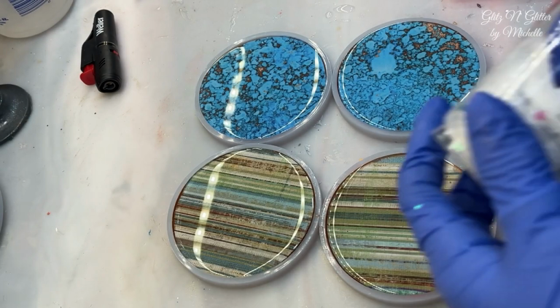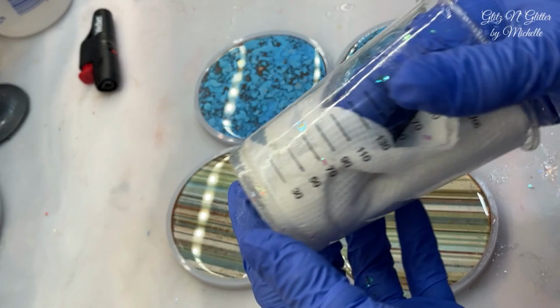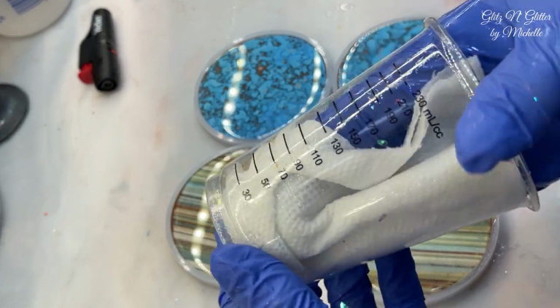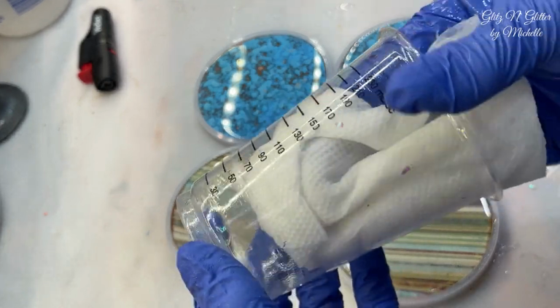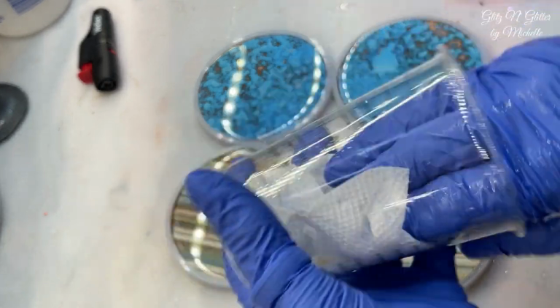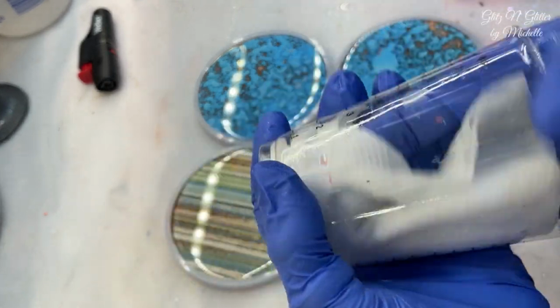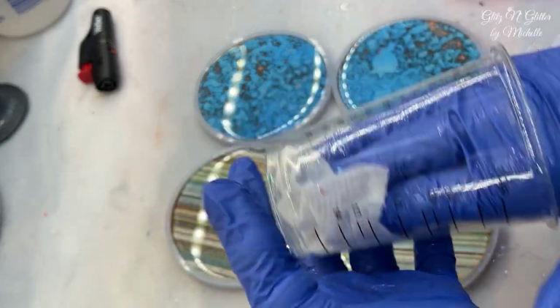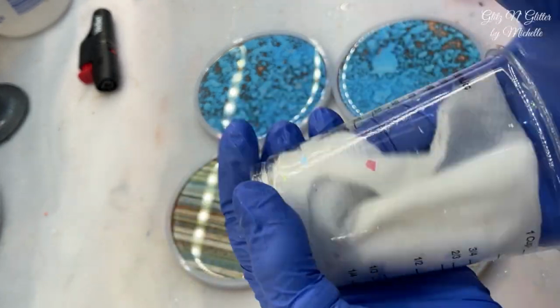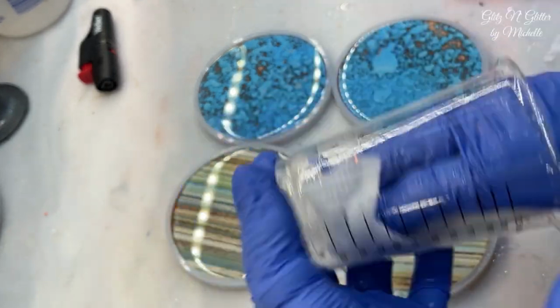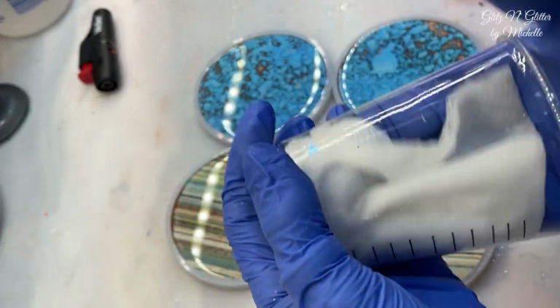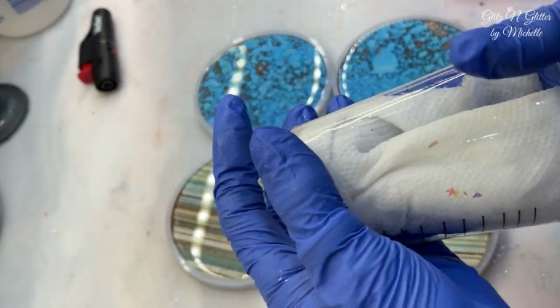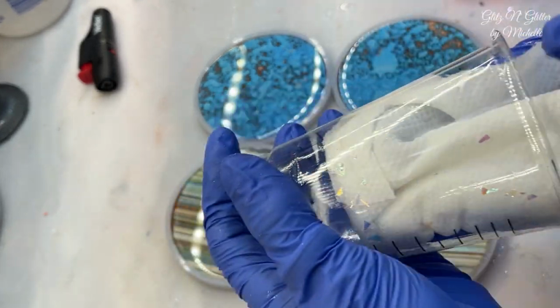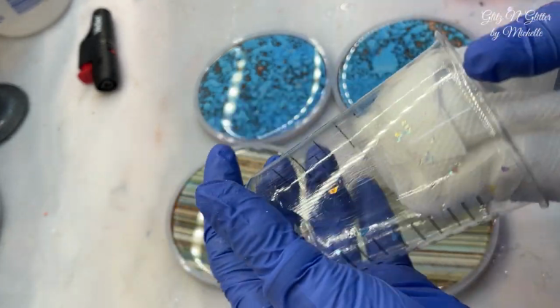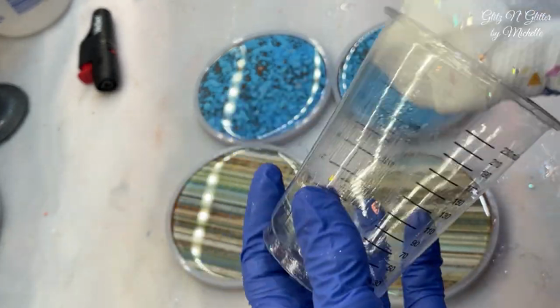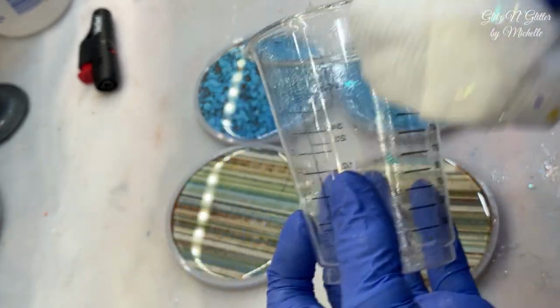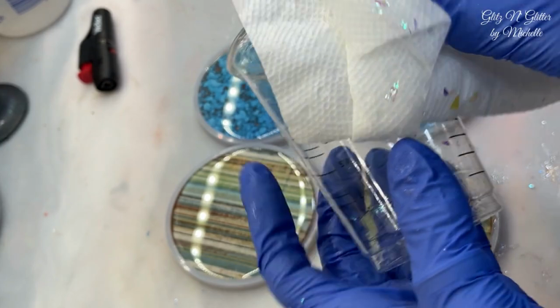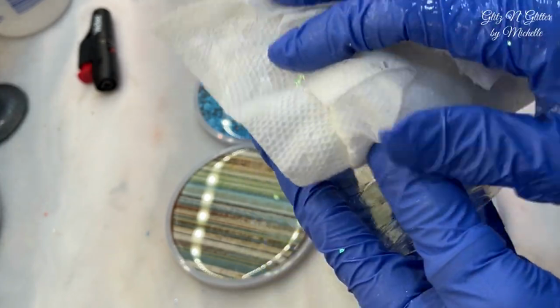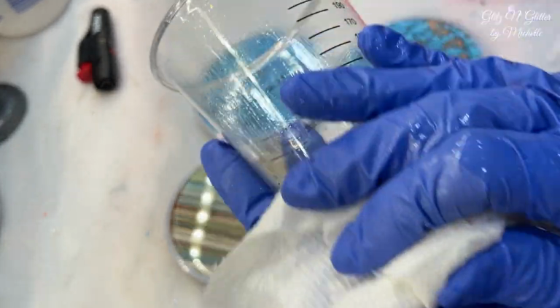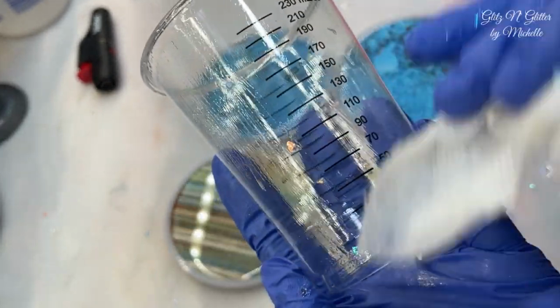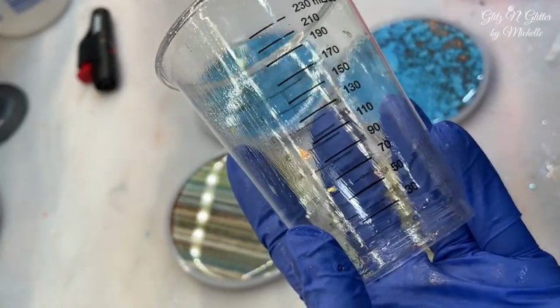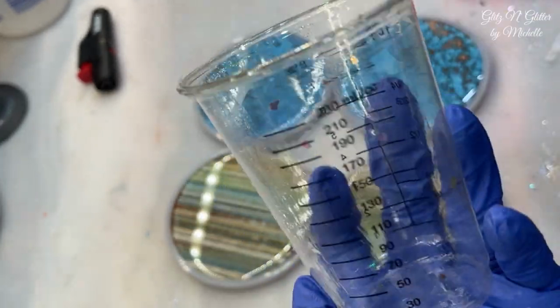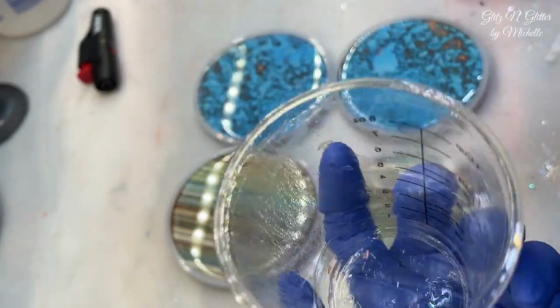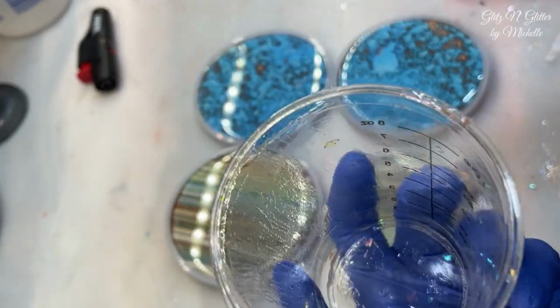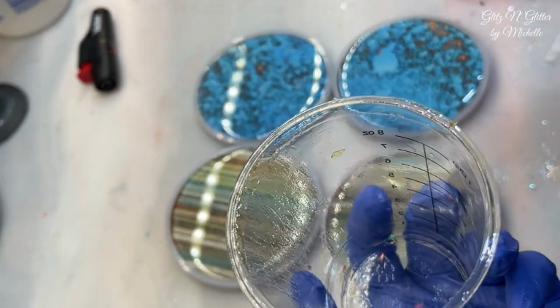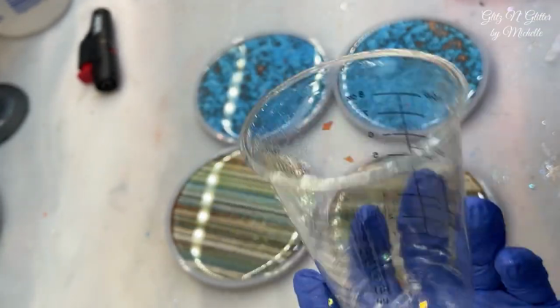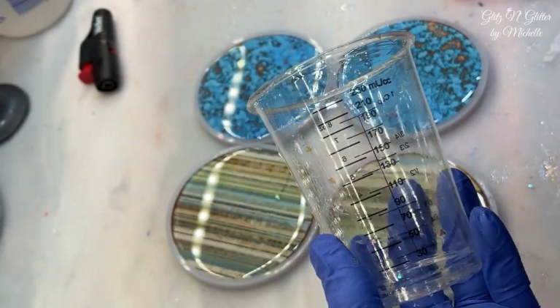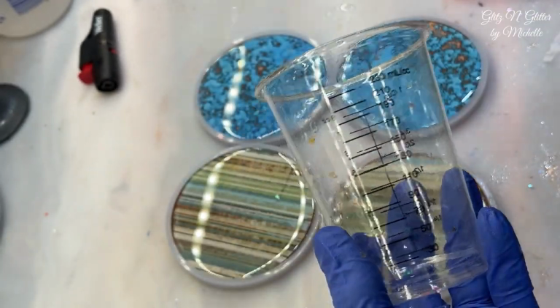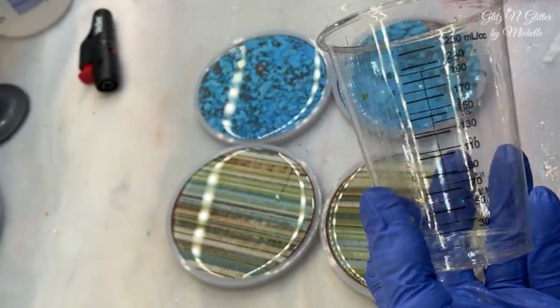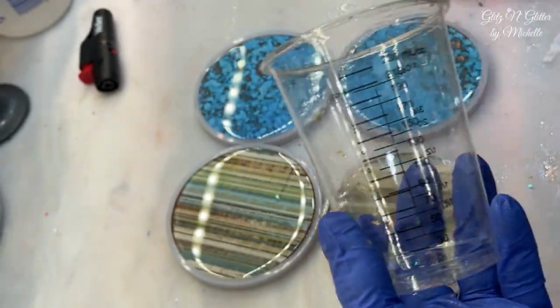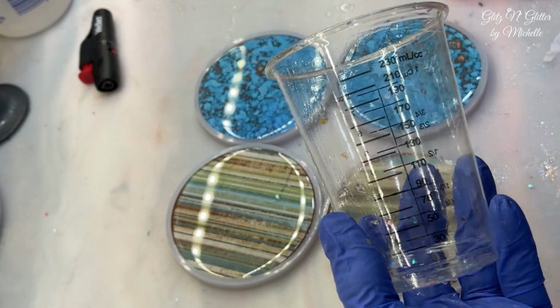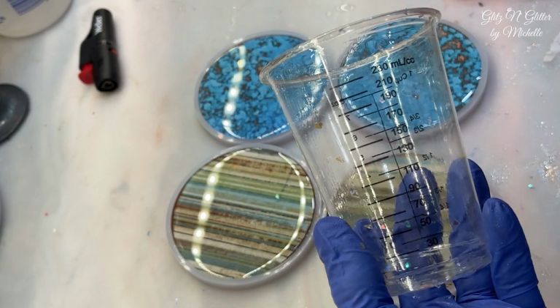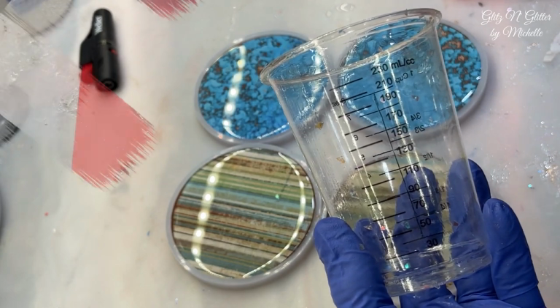Just because these cups are disposable doesn't mean you have to throw them away. I cleaned this in about a minute — if you want to see how I clean my cups really quickly, go to the link in the description and there's a minute-and-a-half video for you.